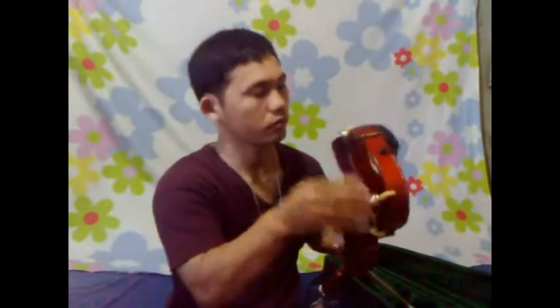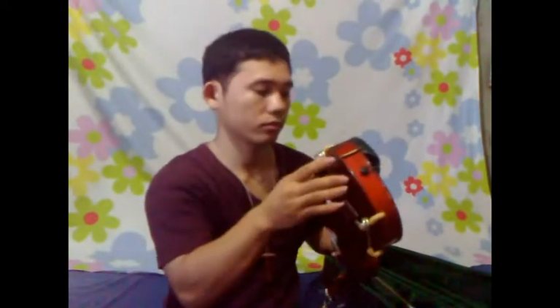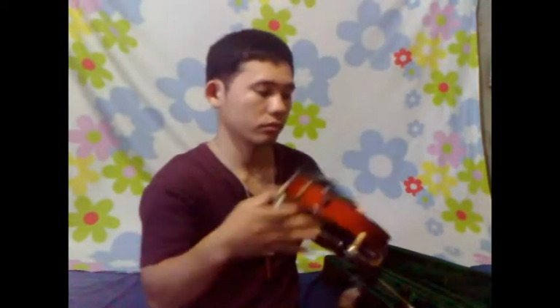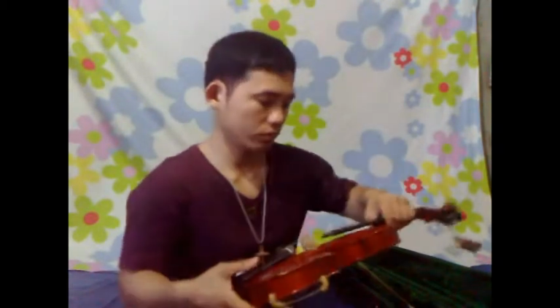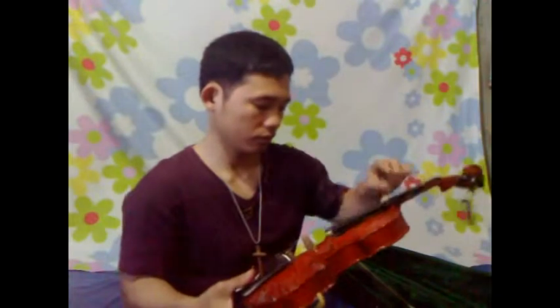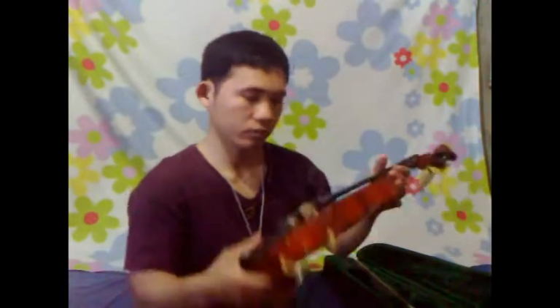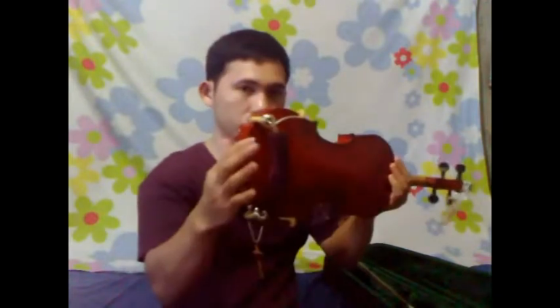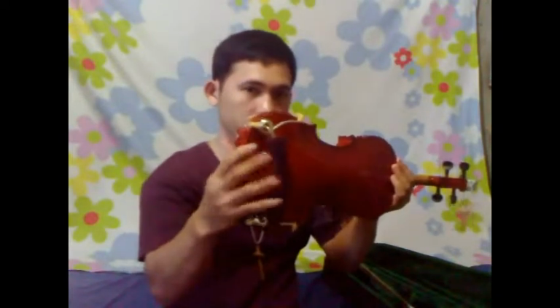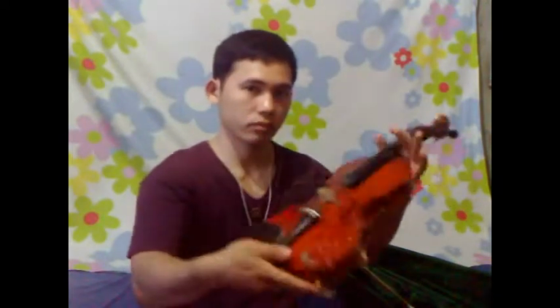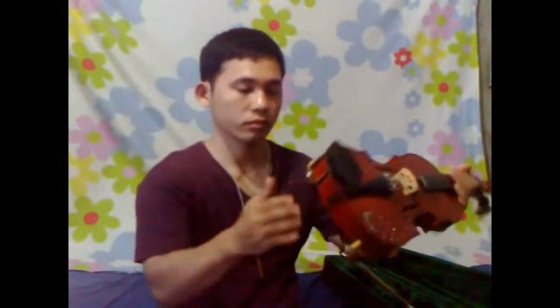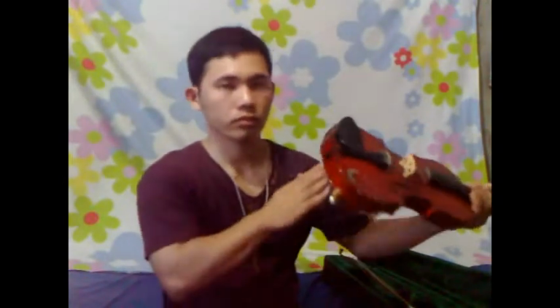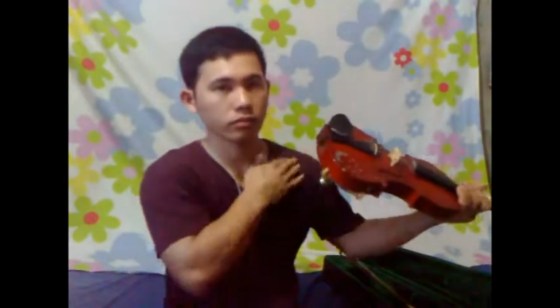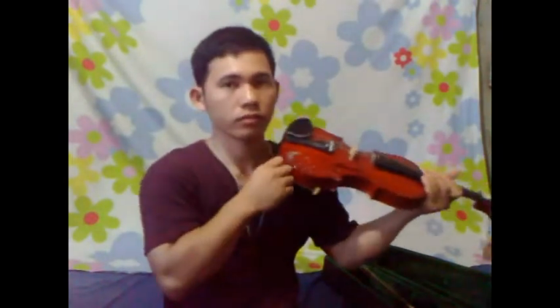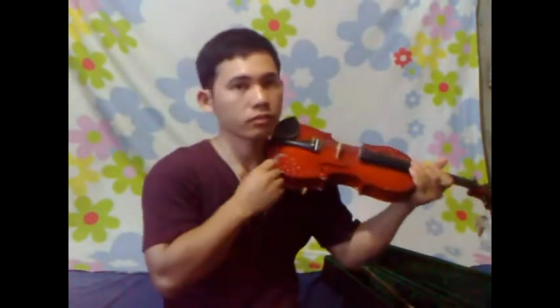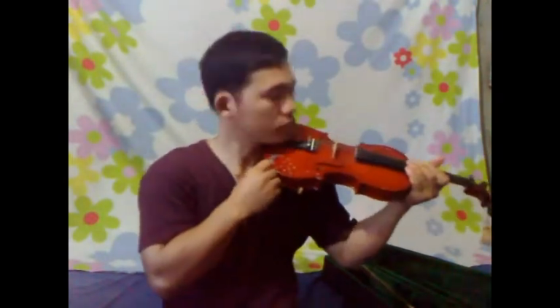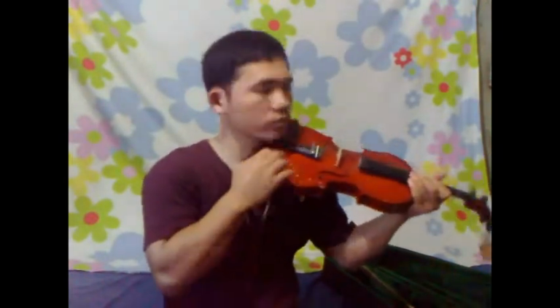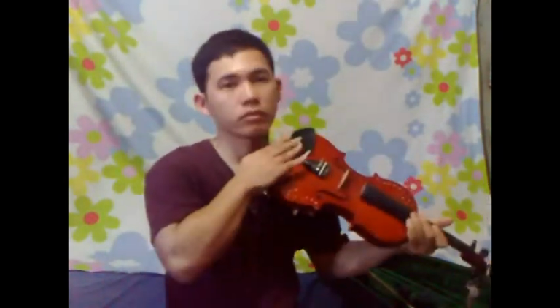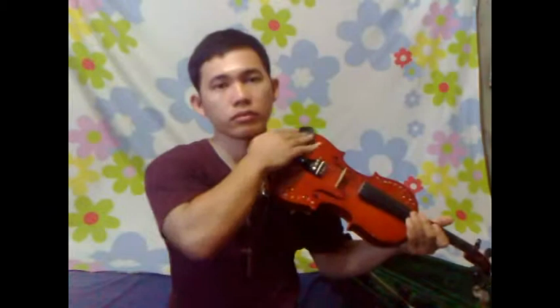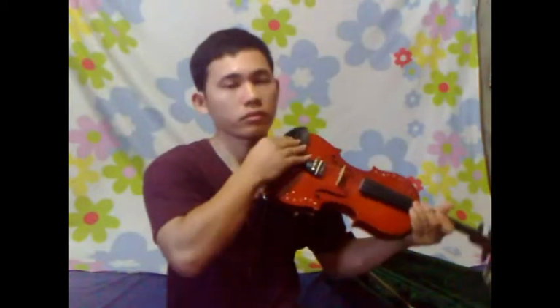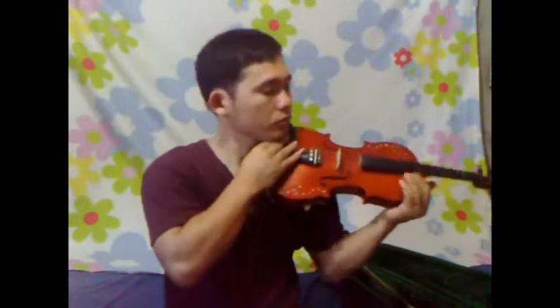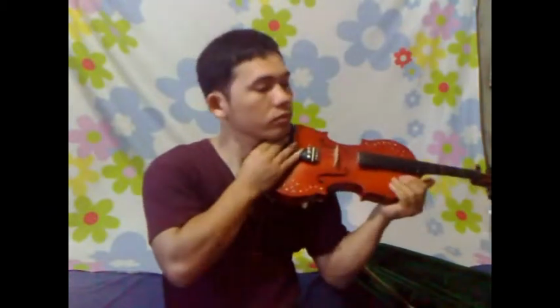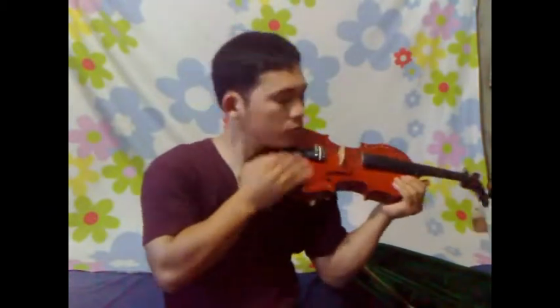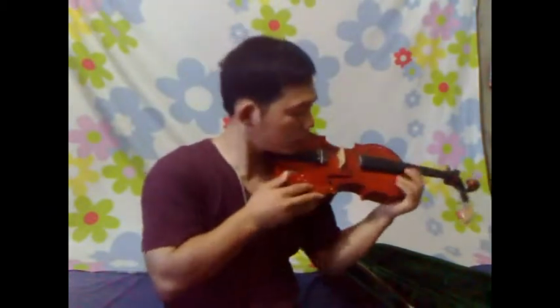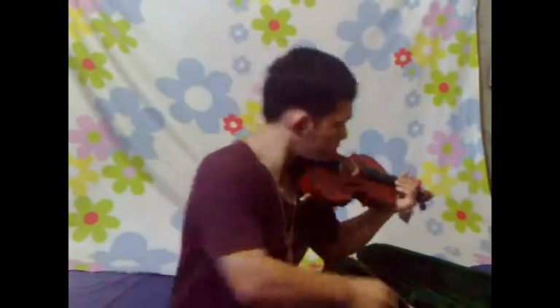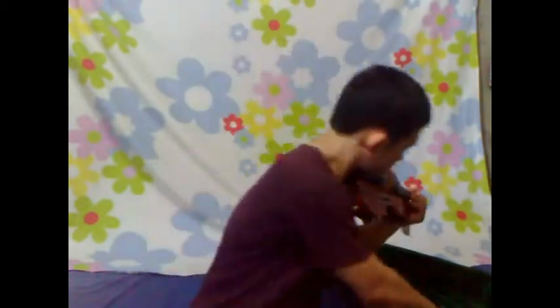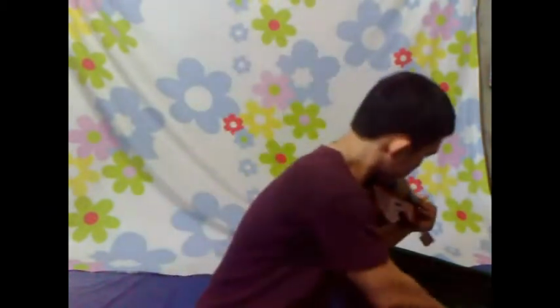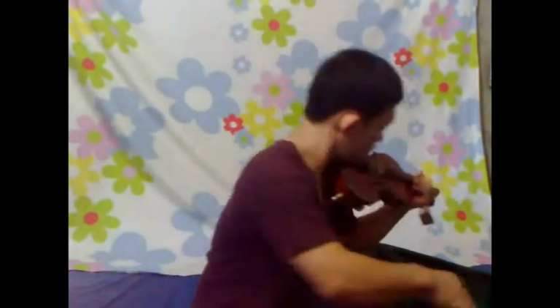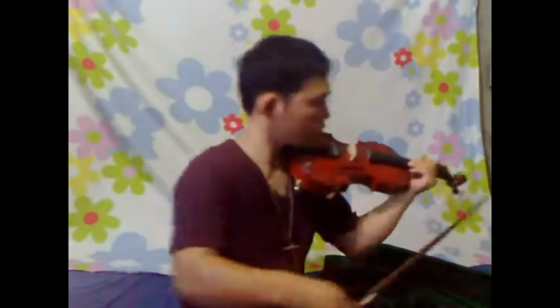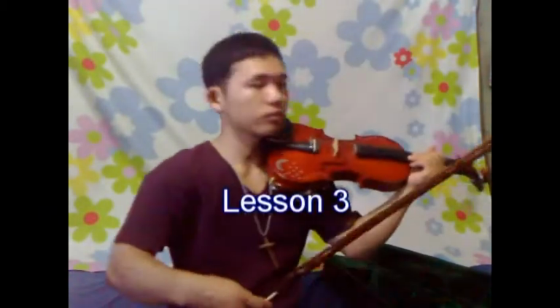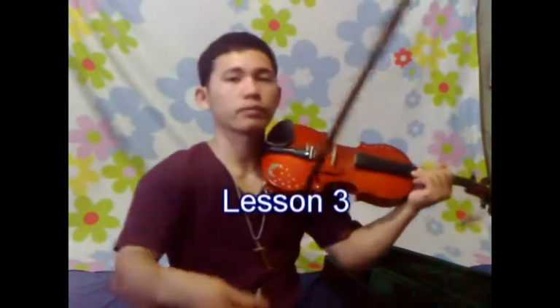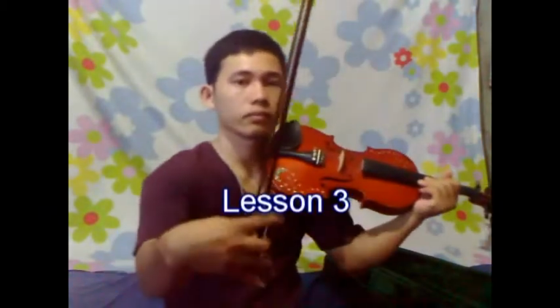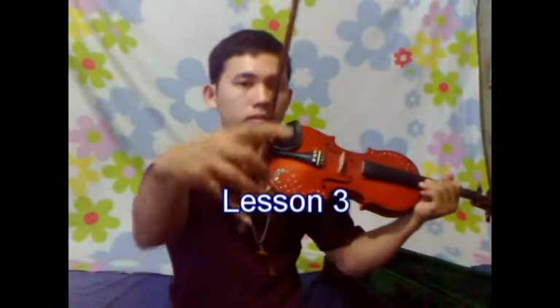Chin rest. Along with the shoulder rest, it allows the instrument to be supported between the chin and shoulder alone.